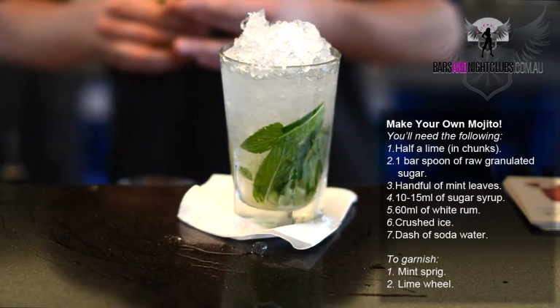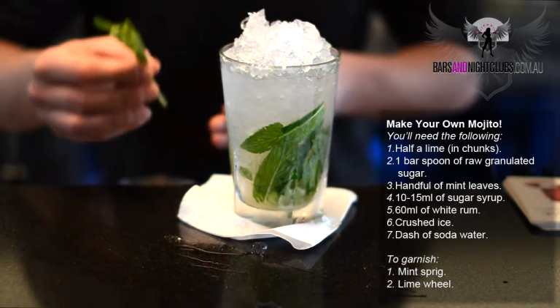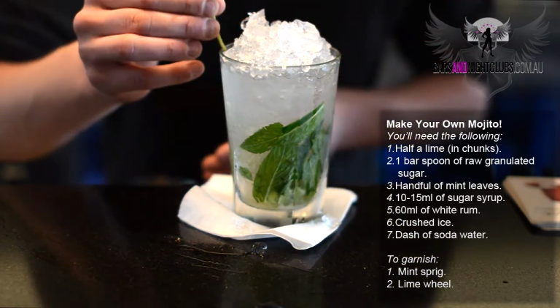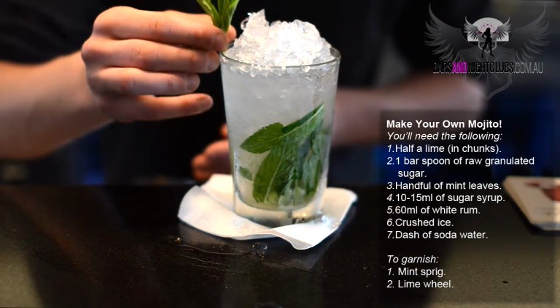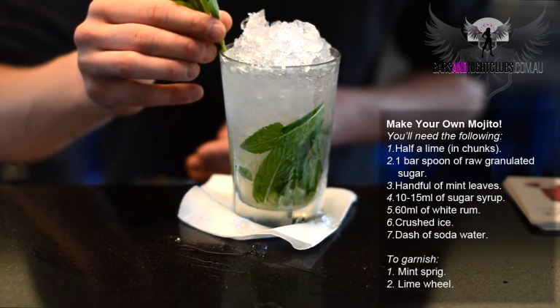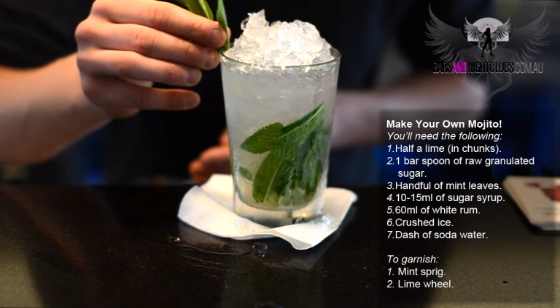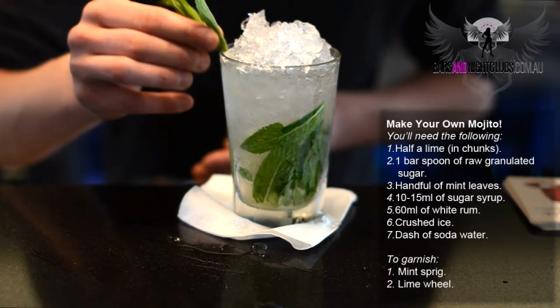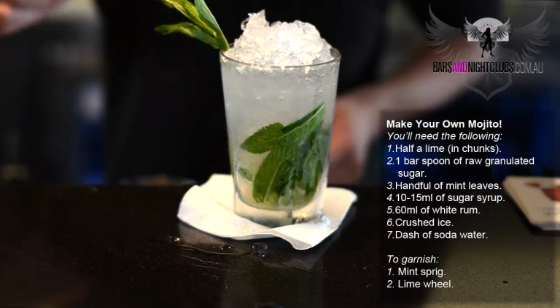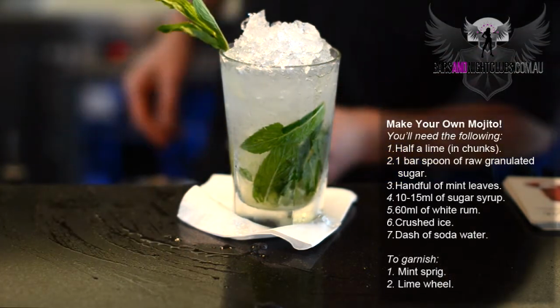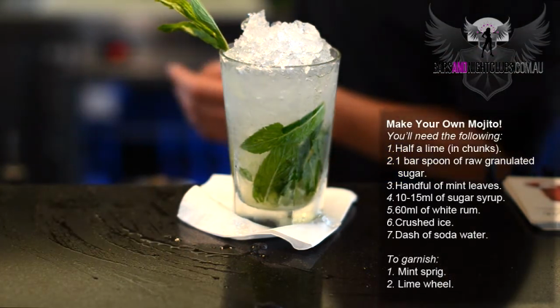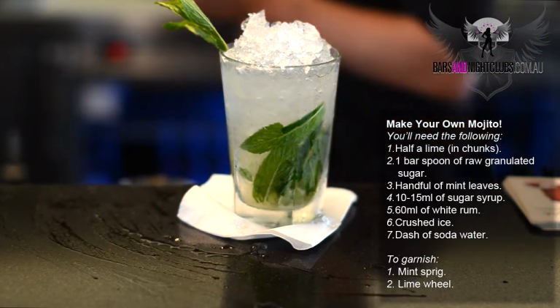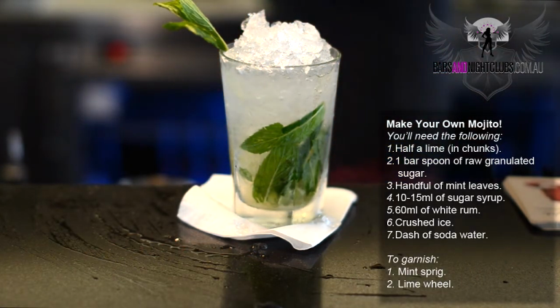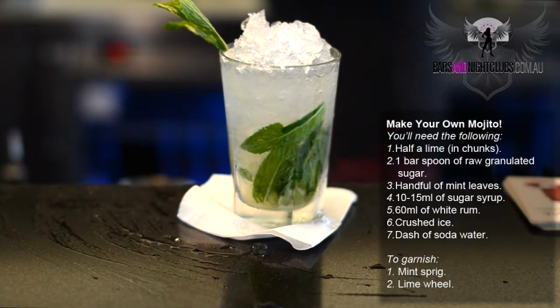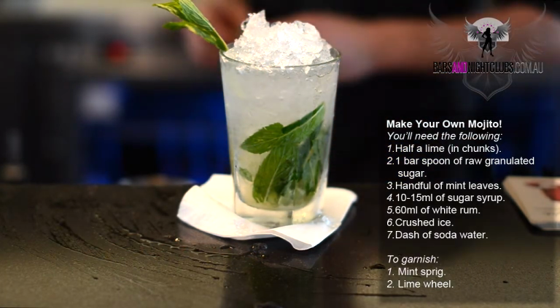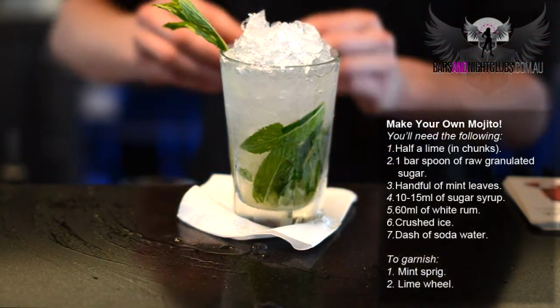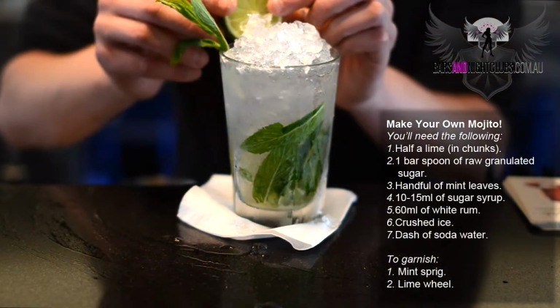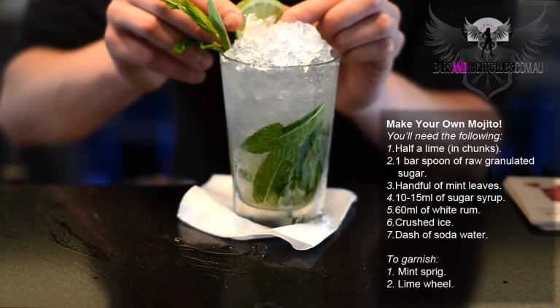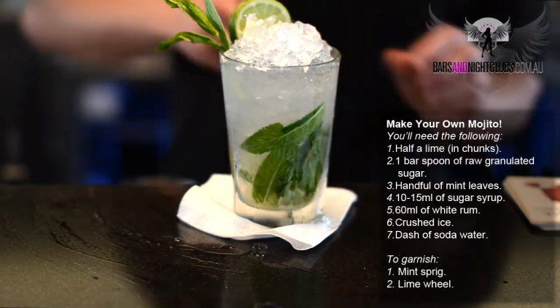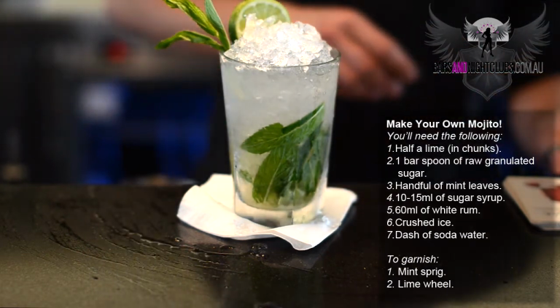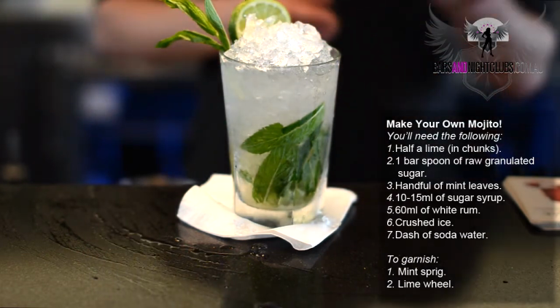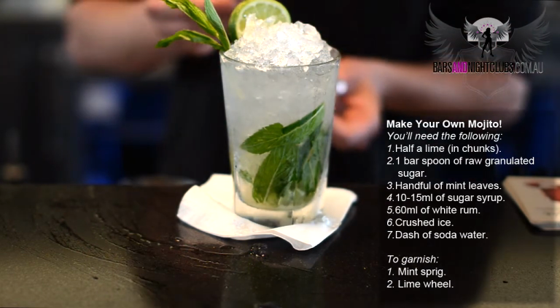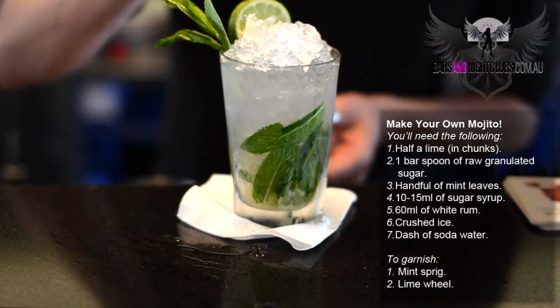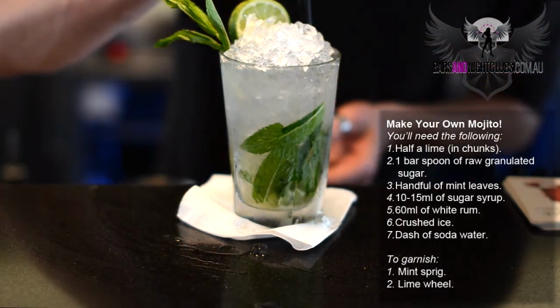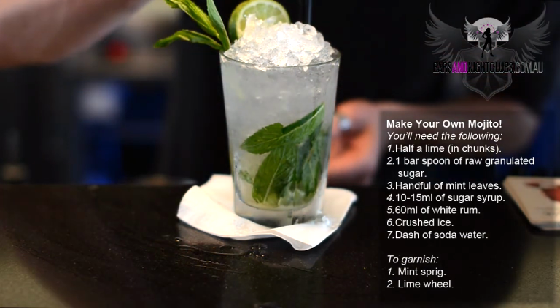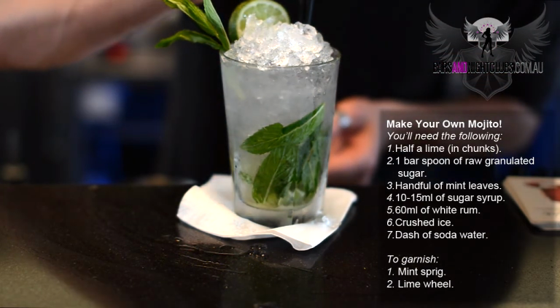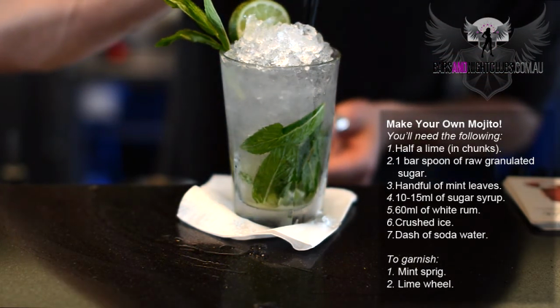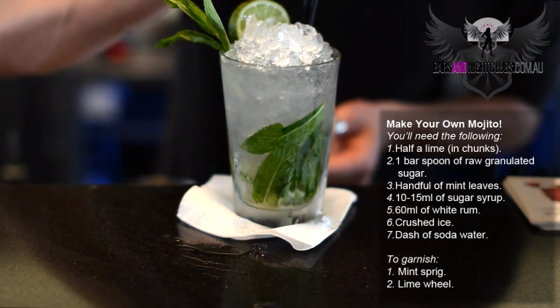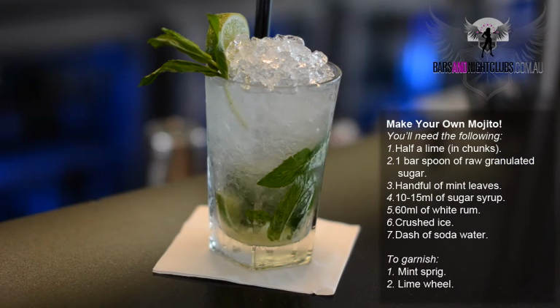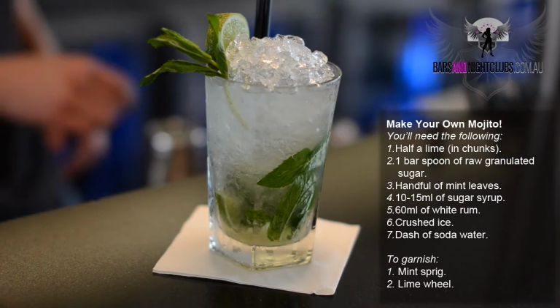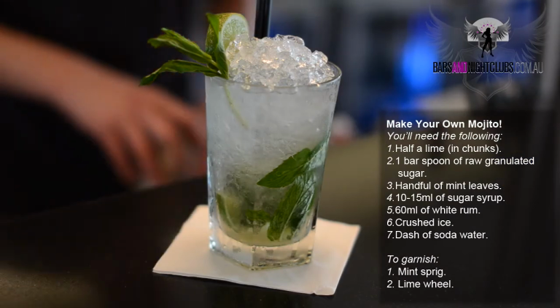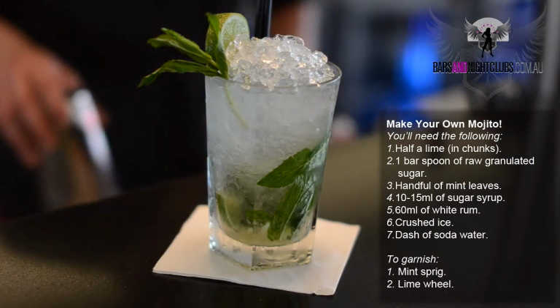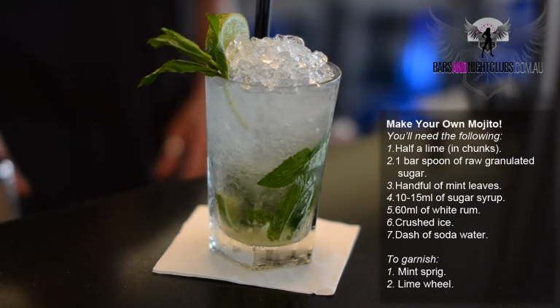It's always garnished with a mint sprig, and in this case we'll also add a lime wheel. Cocktails at the house — straws should always be garnished with two. Mojitos are a perfect summertime drink.